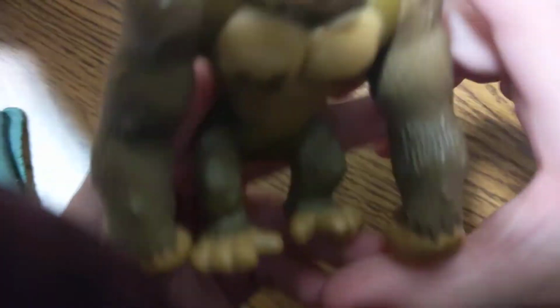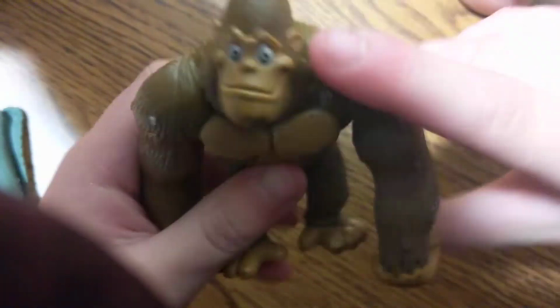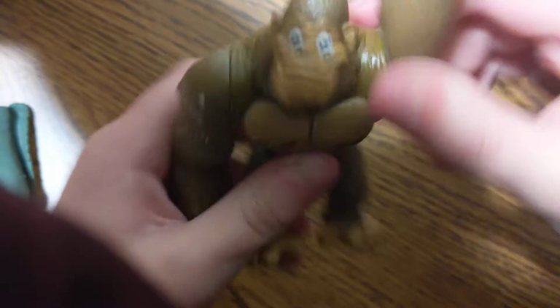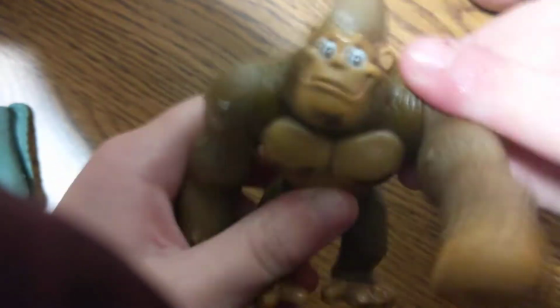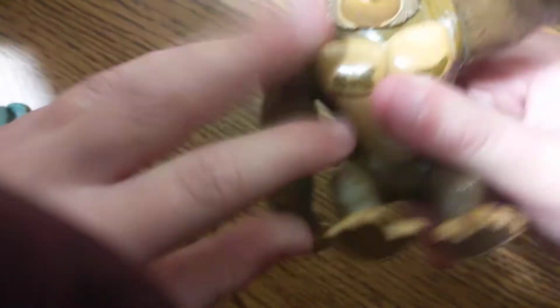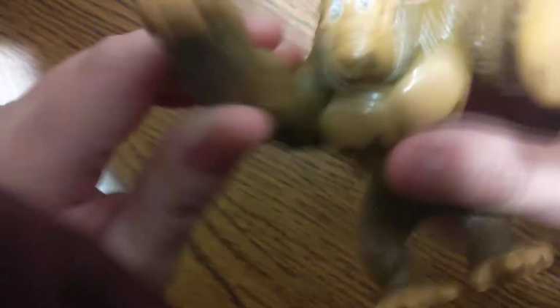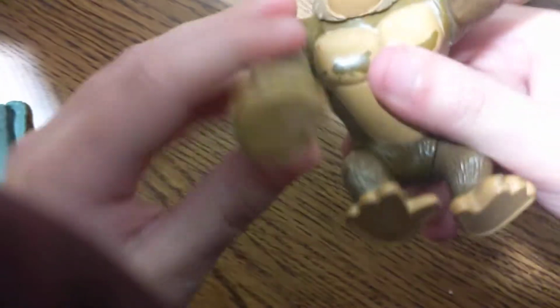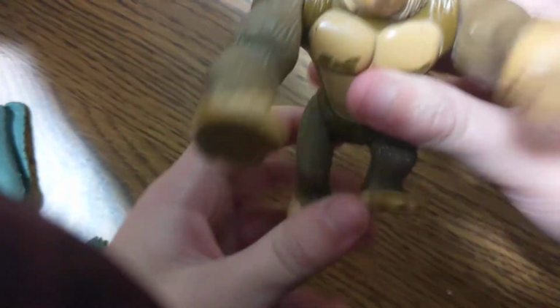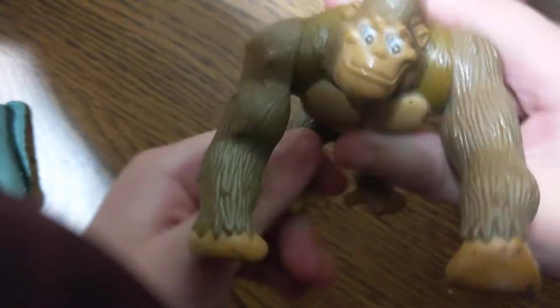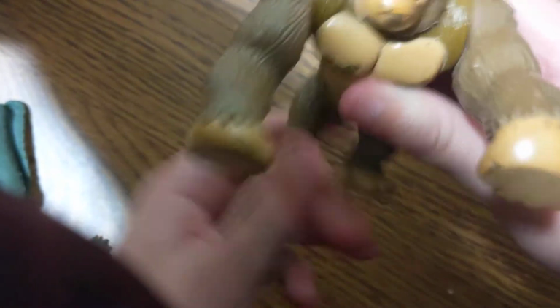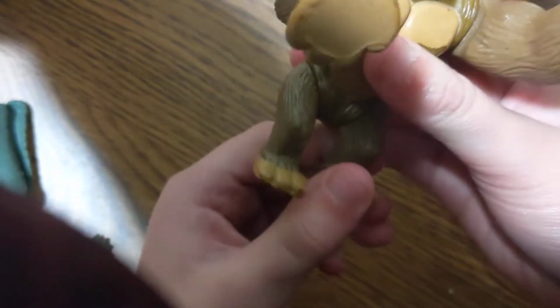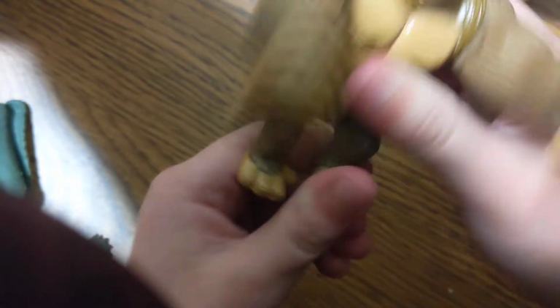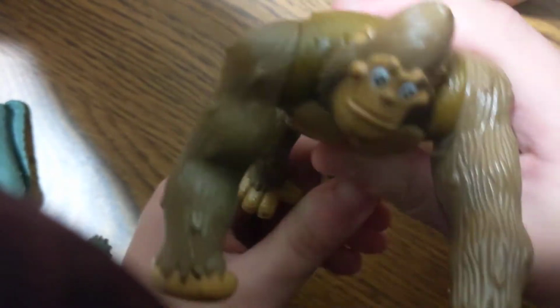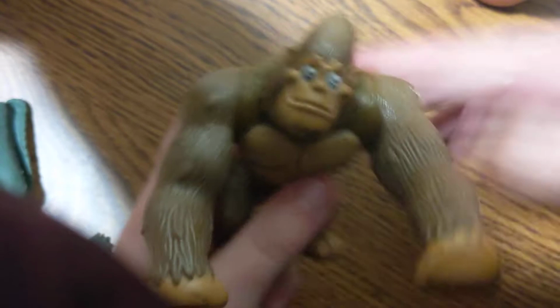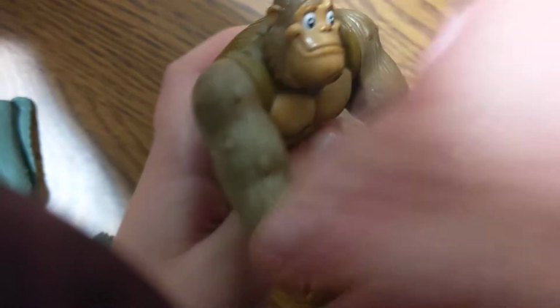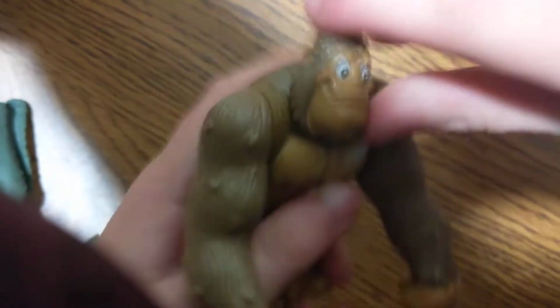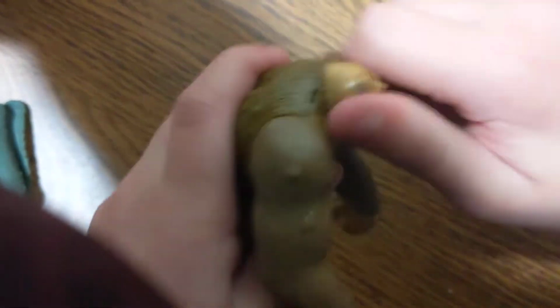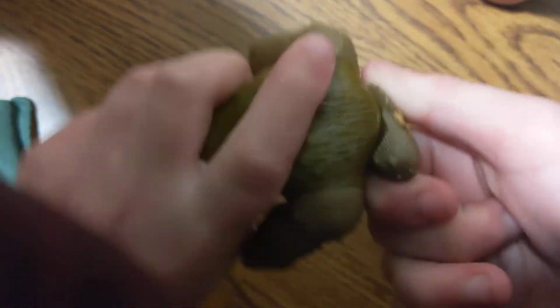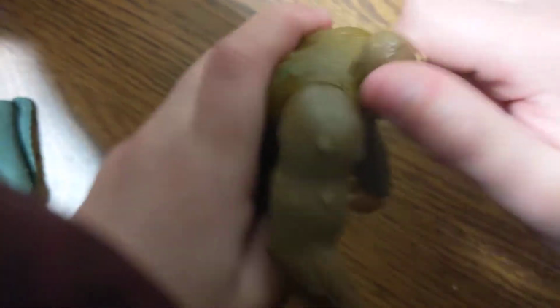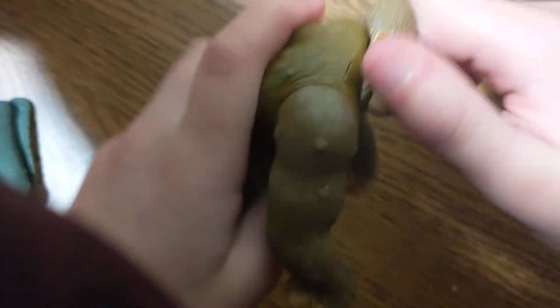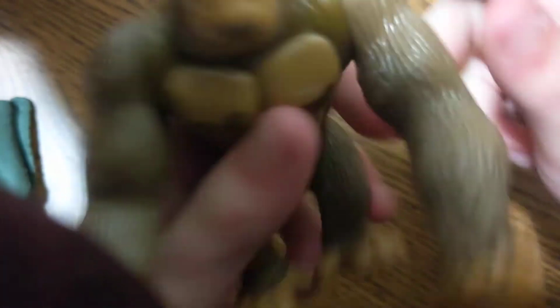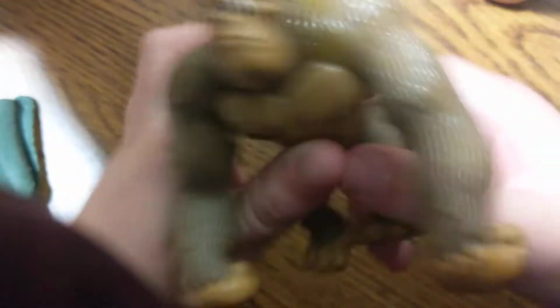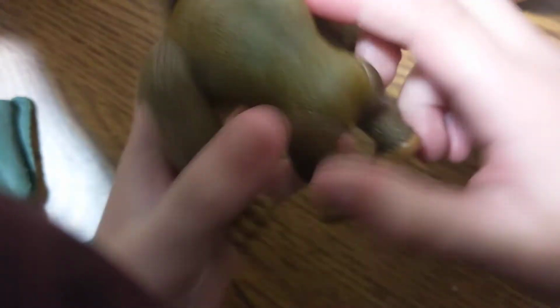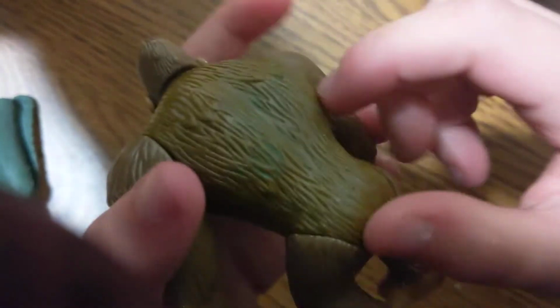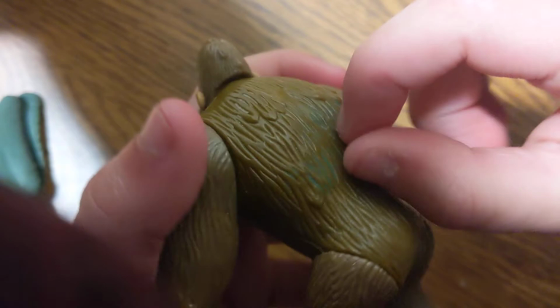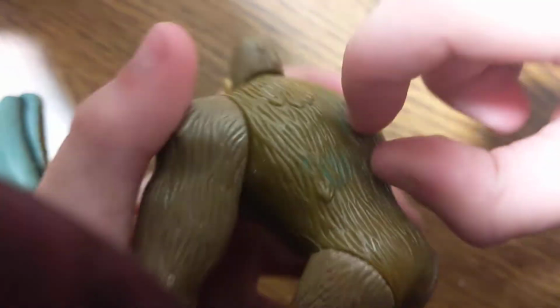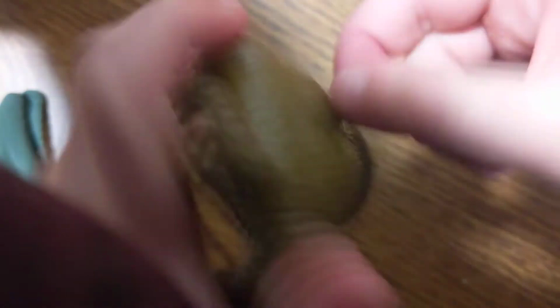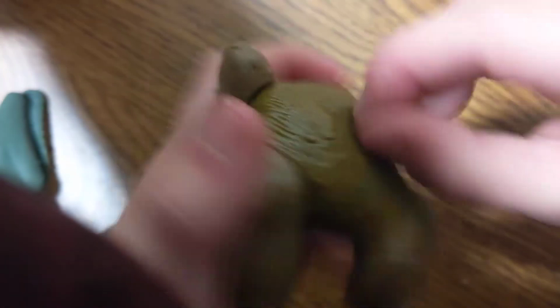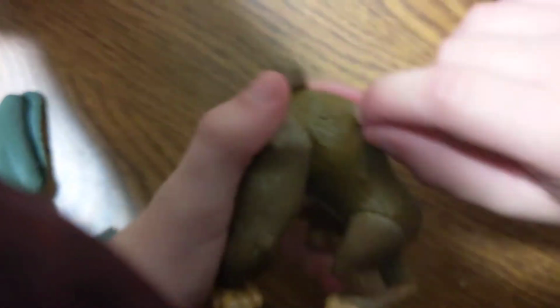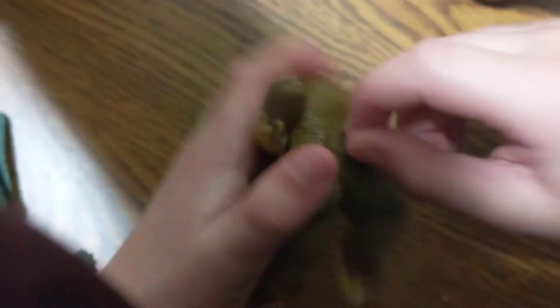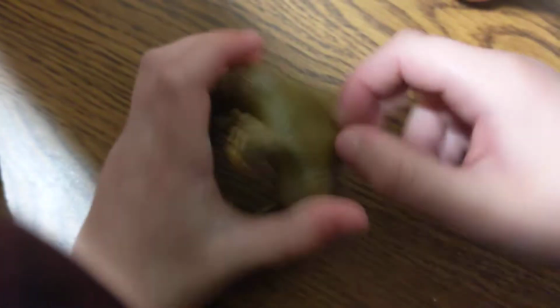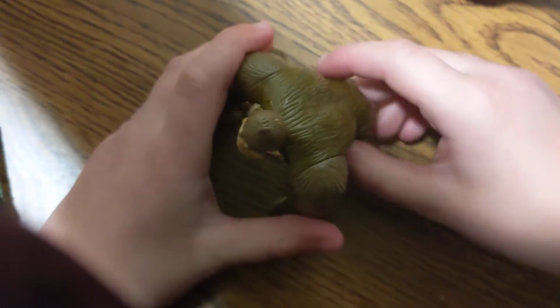Number two in the set is the orangutan. You can move his arm up and down like so, and then you can move his feet around. You can move his head a full 360 degrees, and you wind it up — wind up nice and tight — ready.